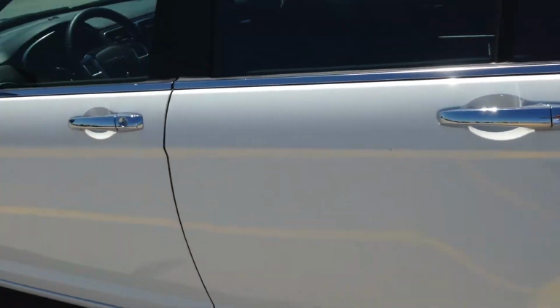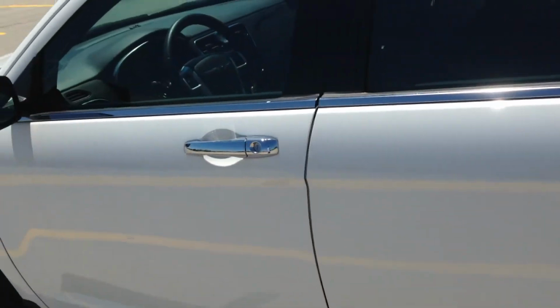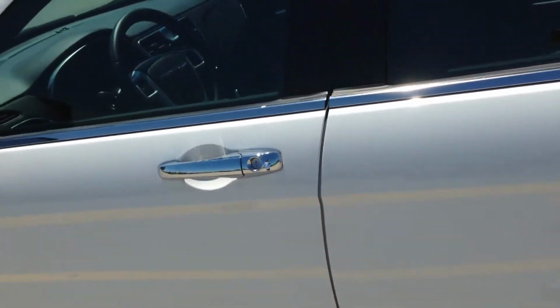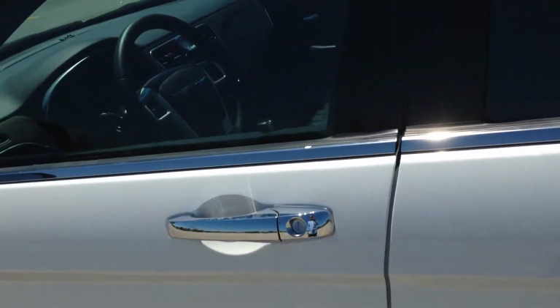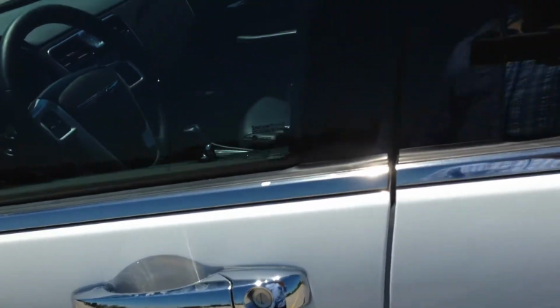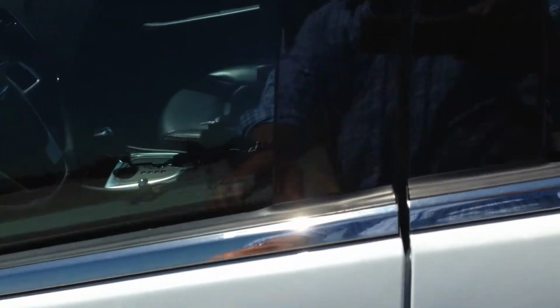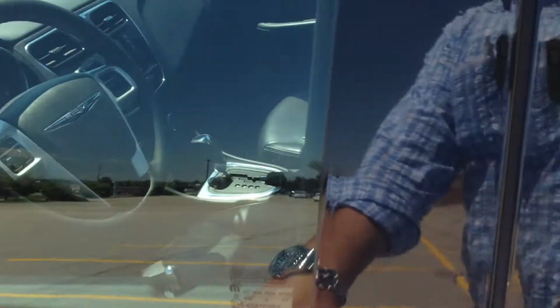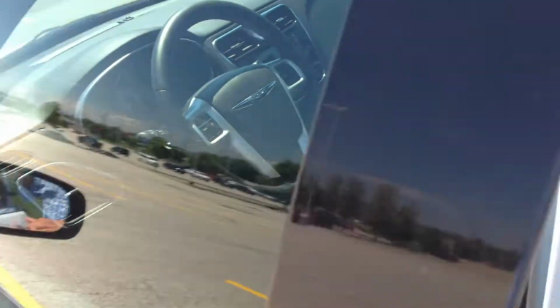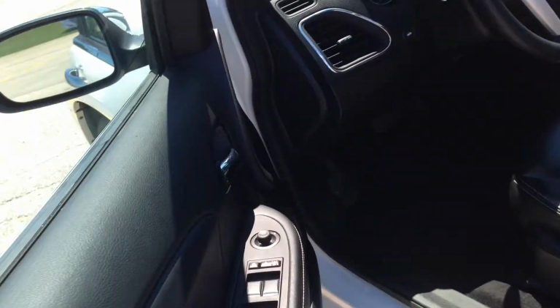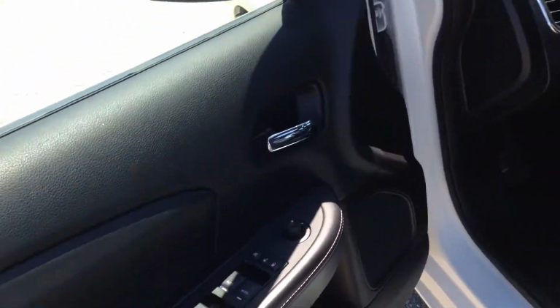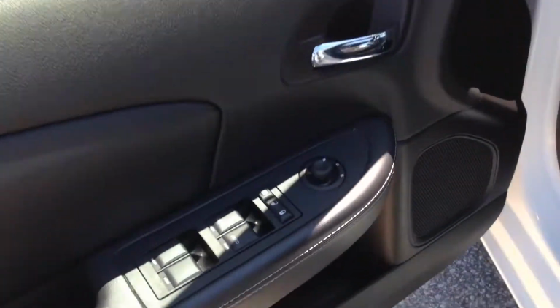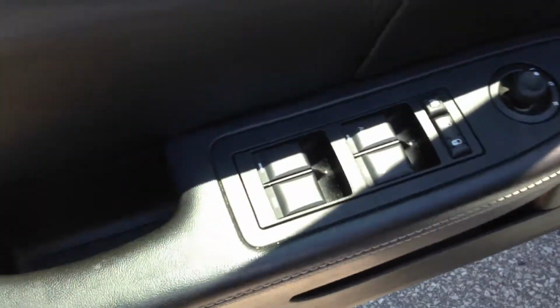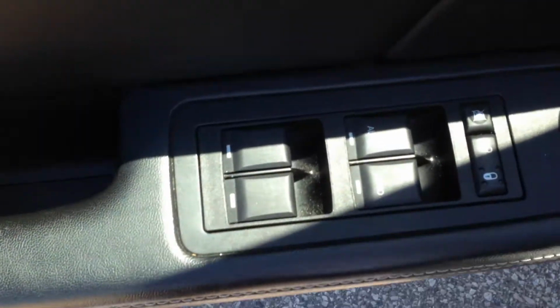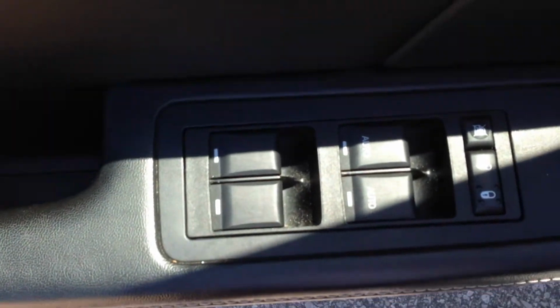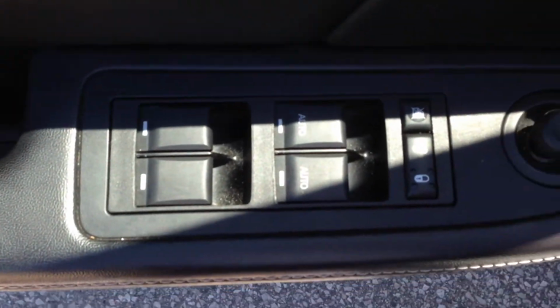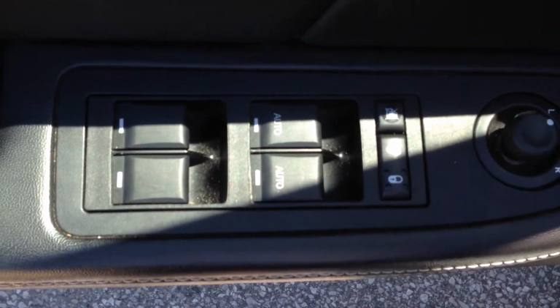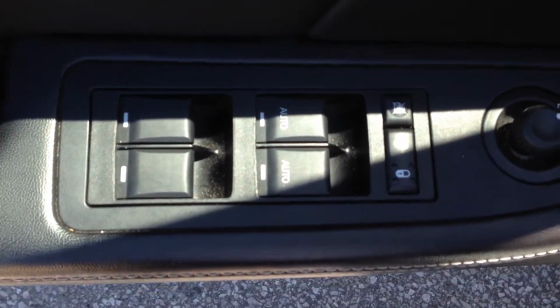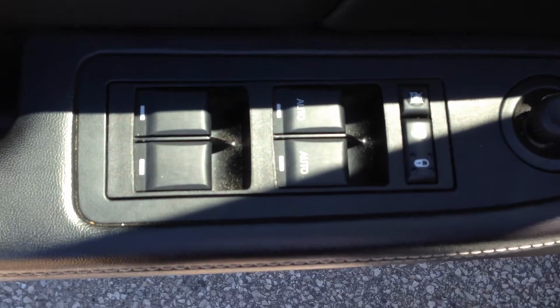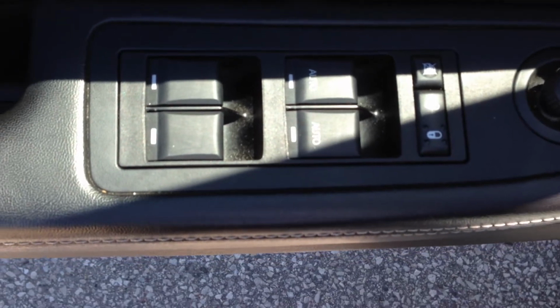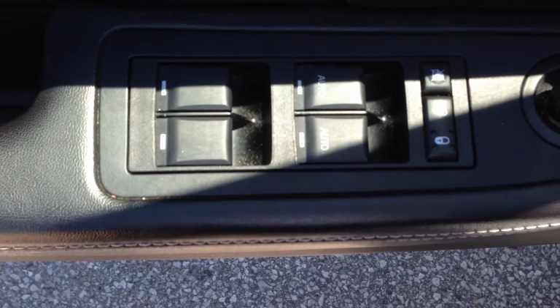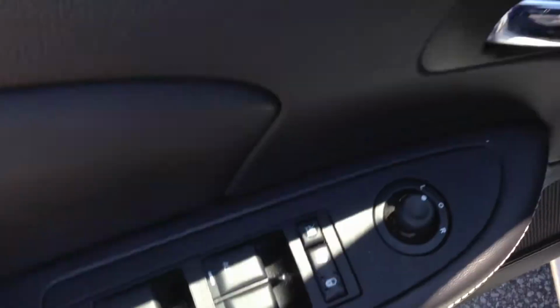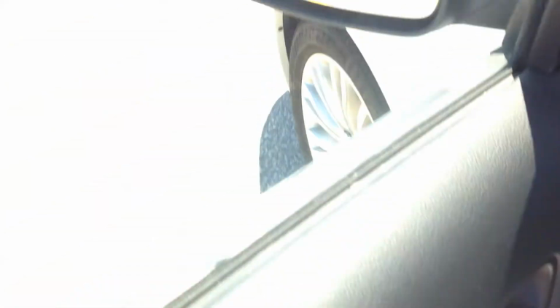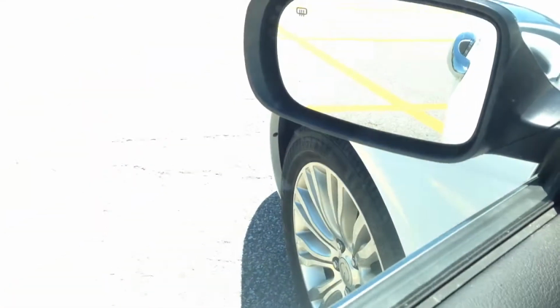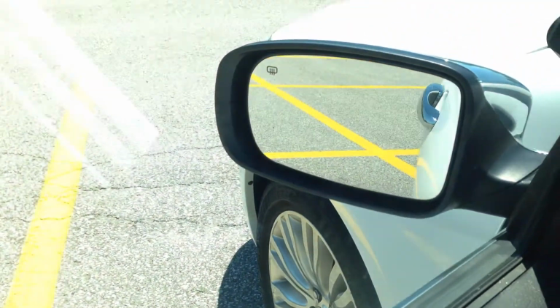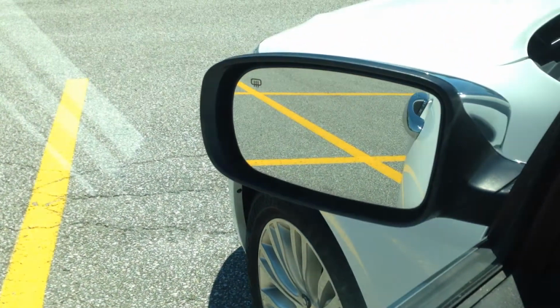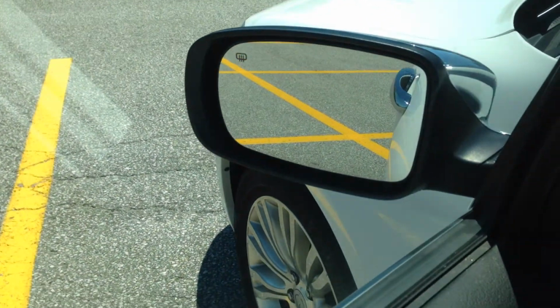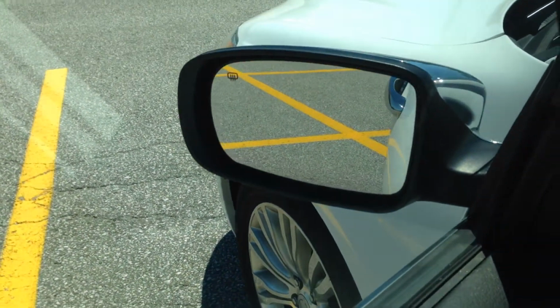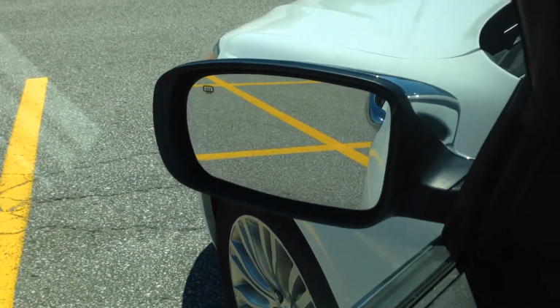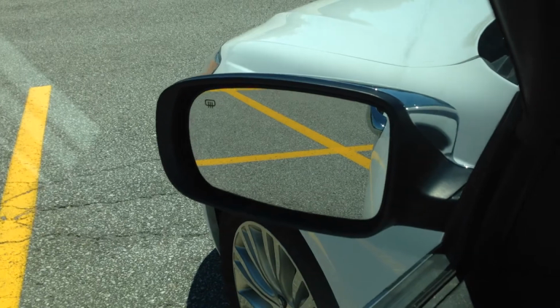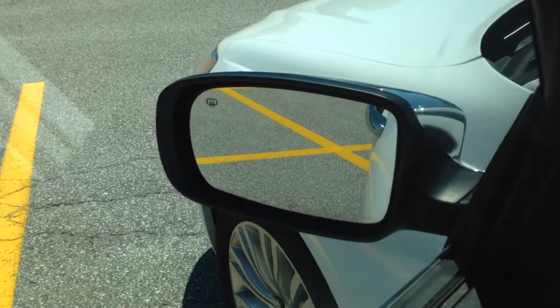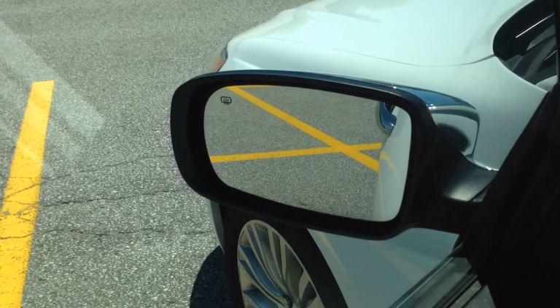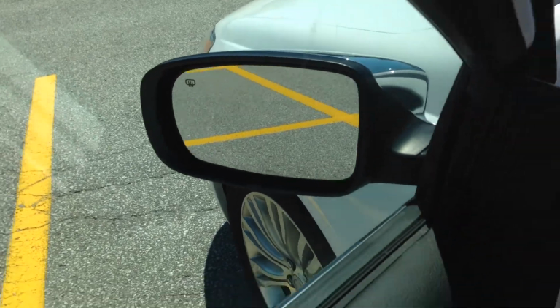As we go into the driver's side door, you're immediately going to see that it has the usual power windows, power door locks, and driver adjustable mirrors. It does have heated mirrors, as you can see from that little symbol at the left-hand corner of the mirror right there.